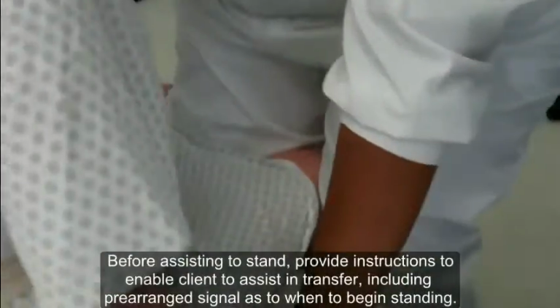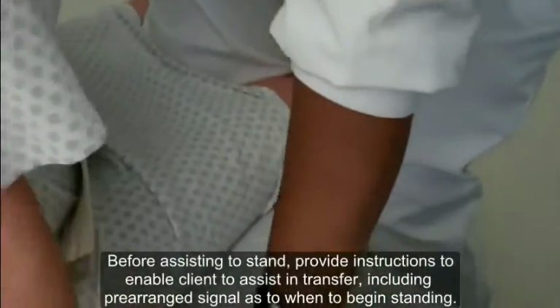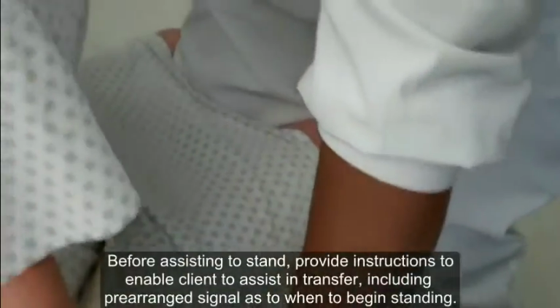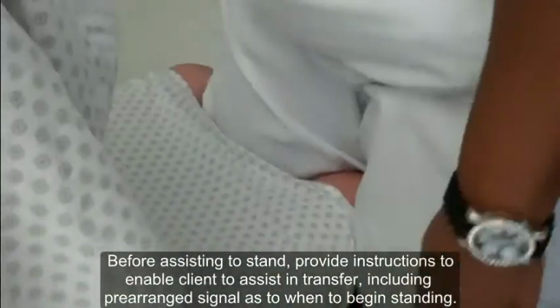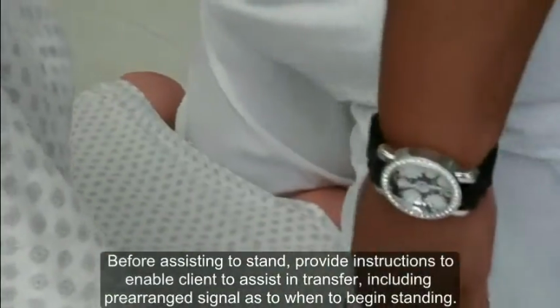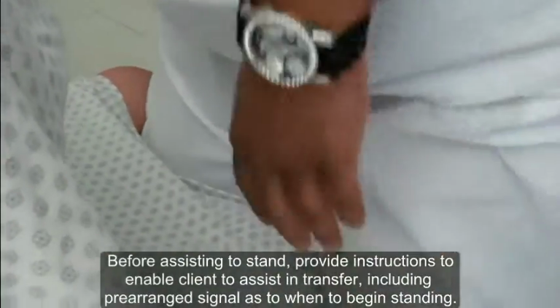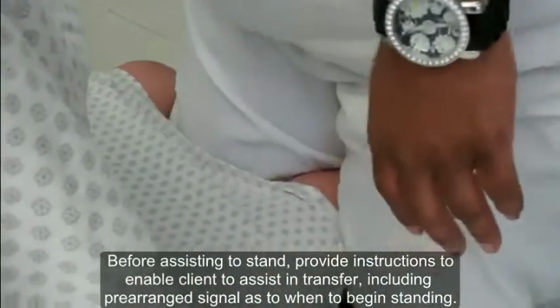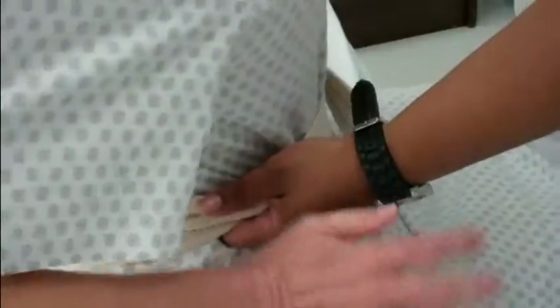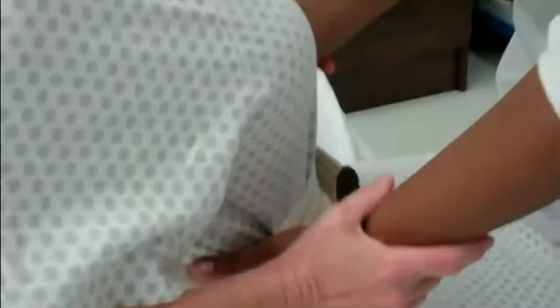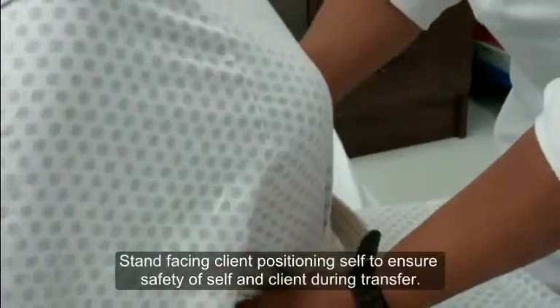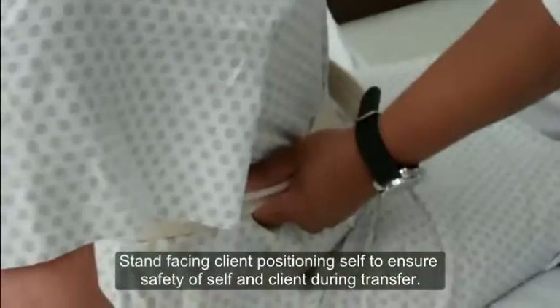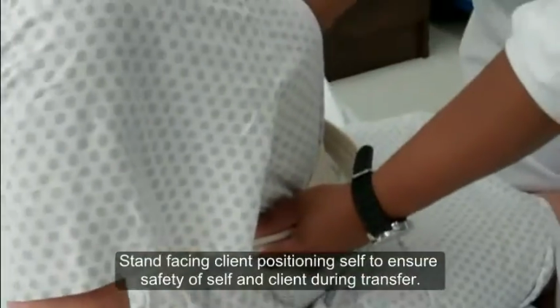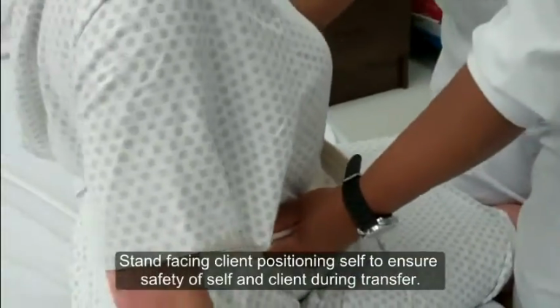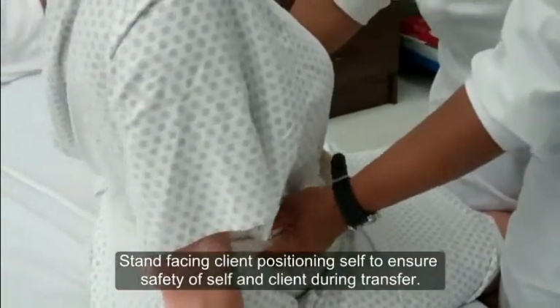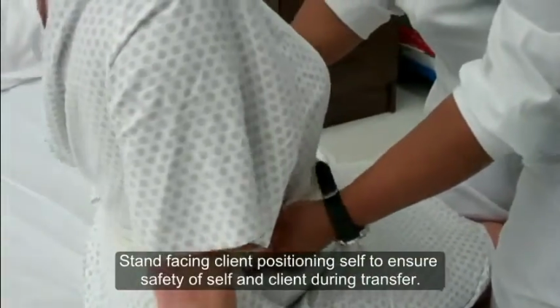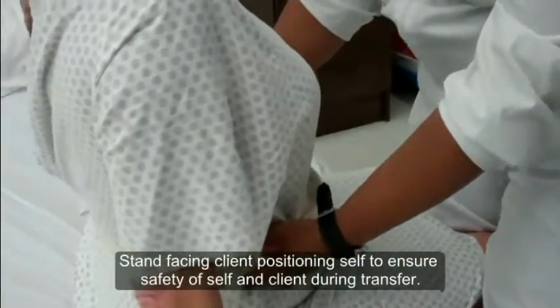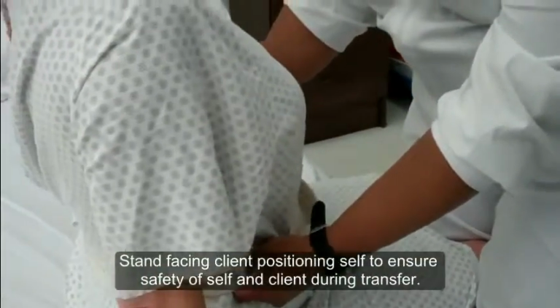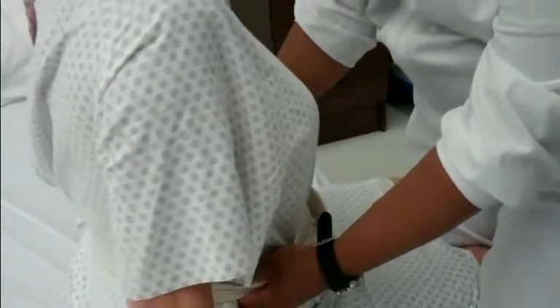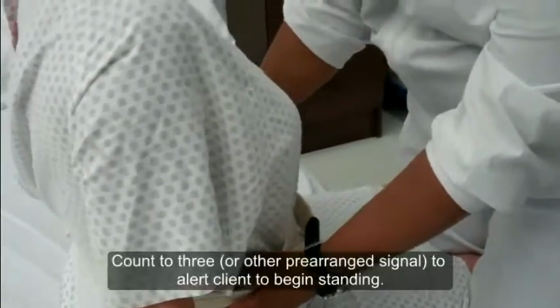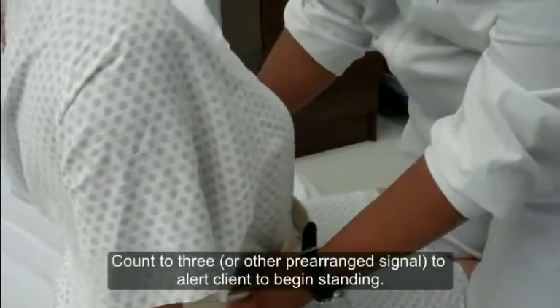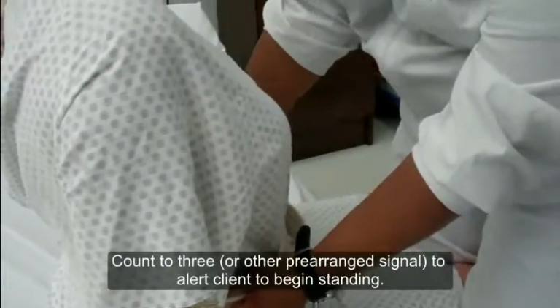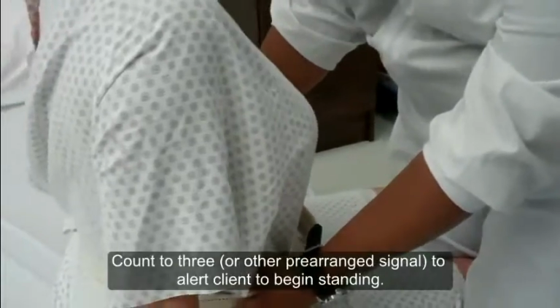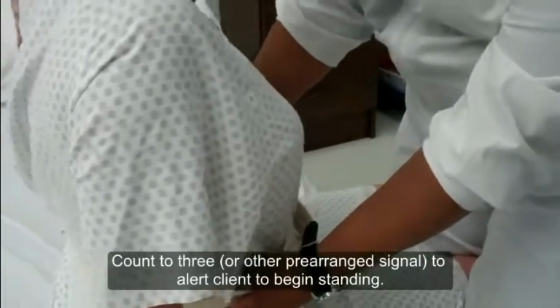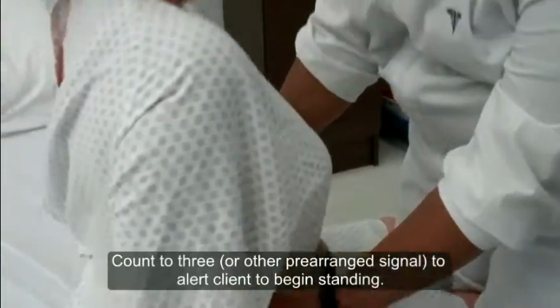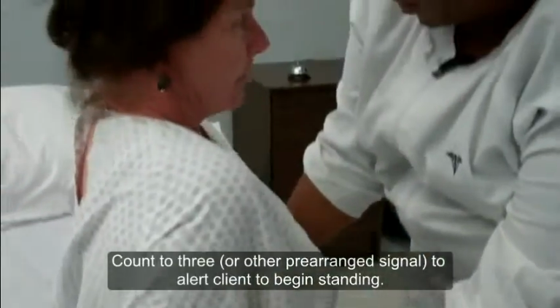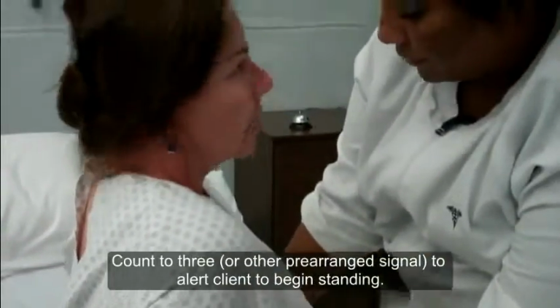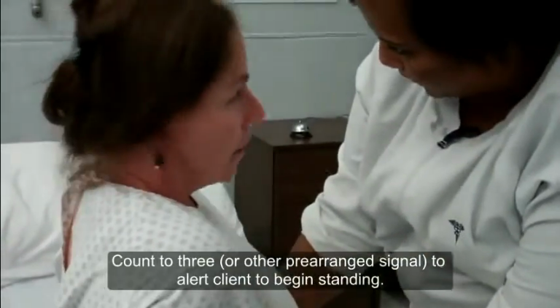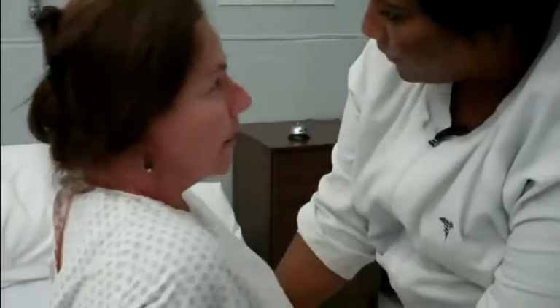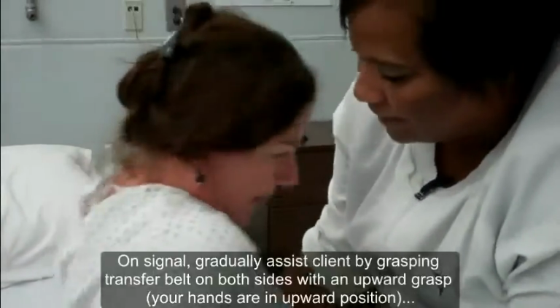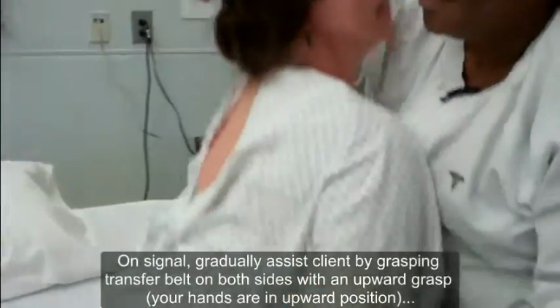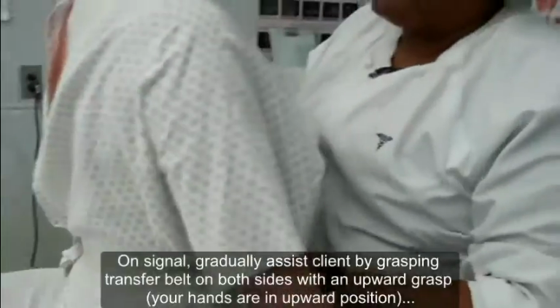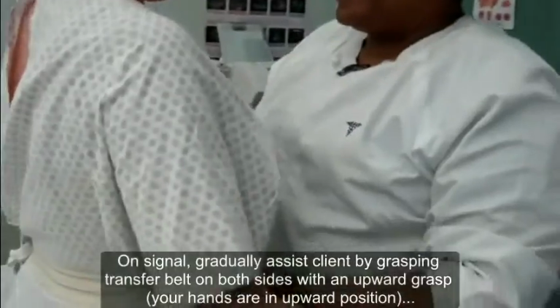Hands beside you please, ma'am. And the bed is locked. I have to hold the bed — right on the bed, yes ma'am. You're doing just great. On three, we're going to stand nice and tall. One, two, three. Very good.